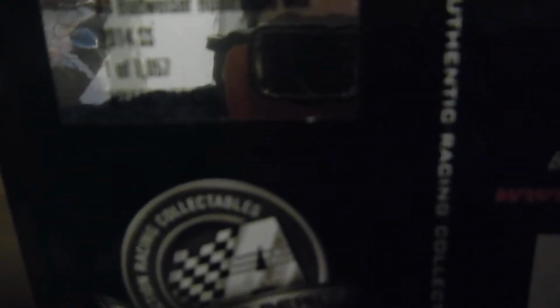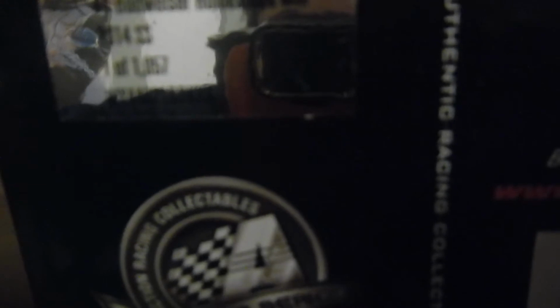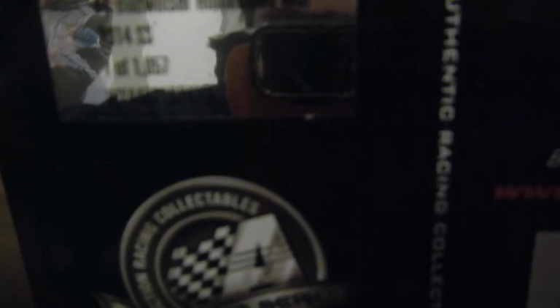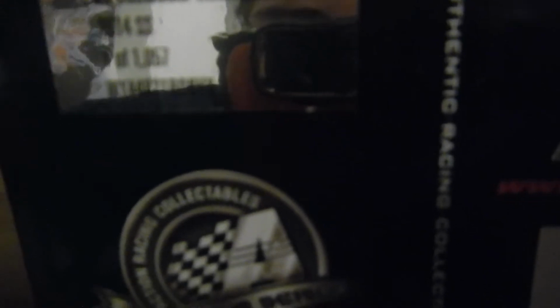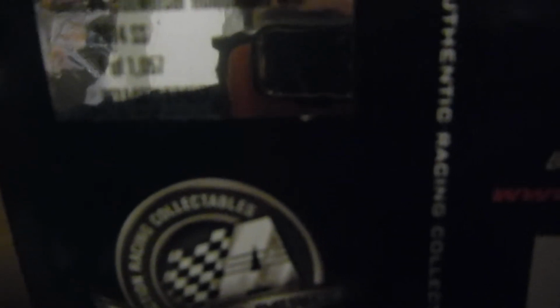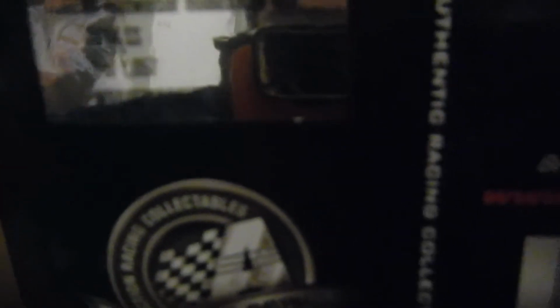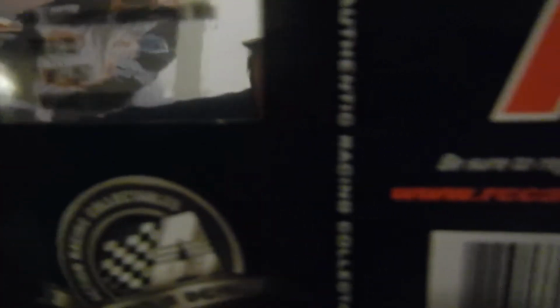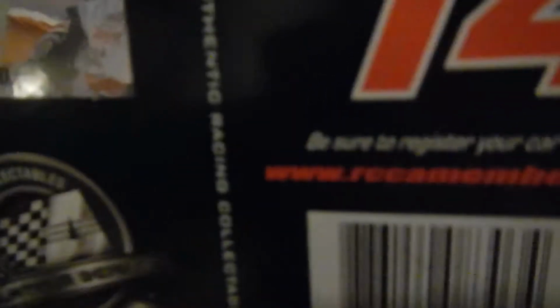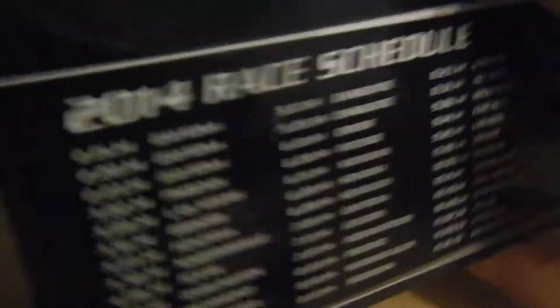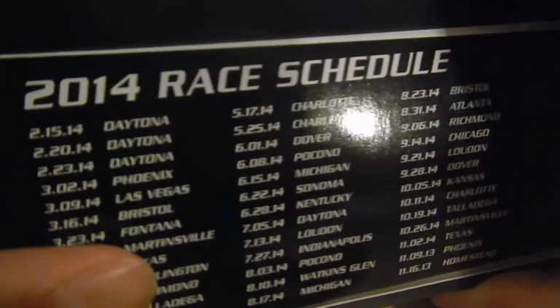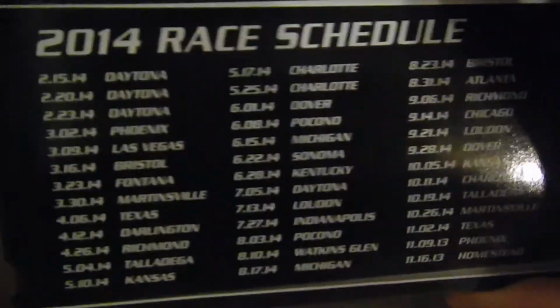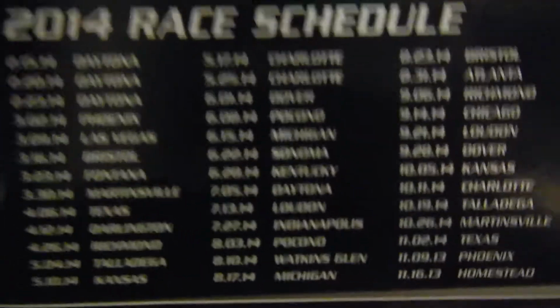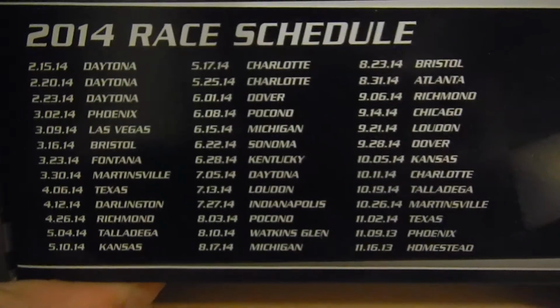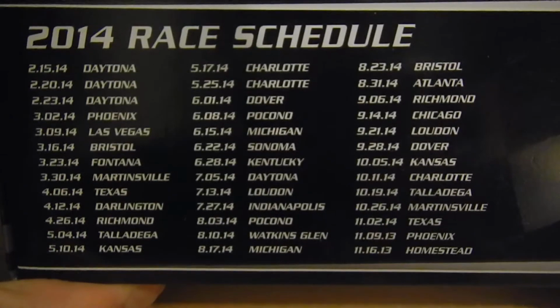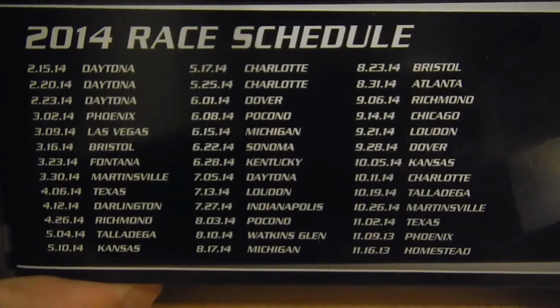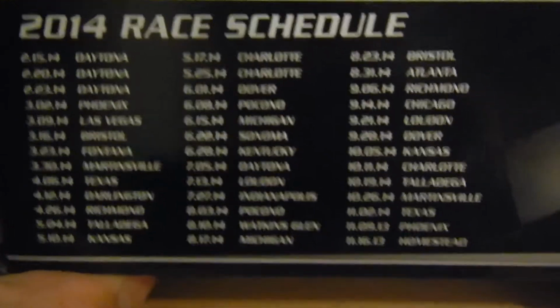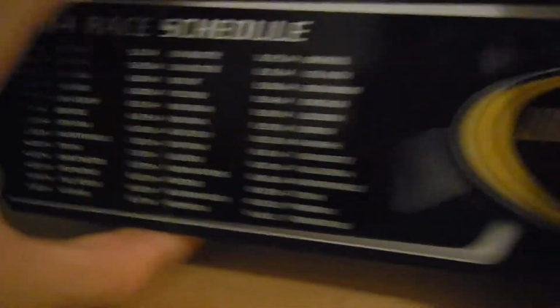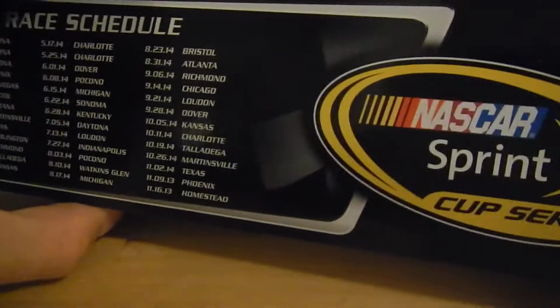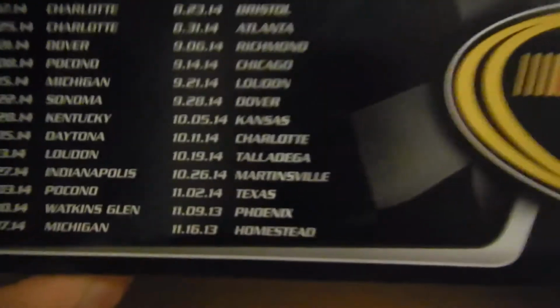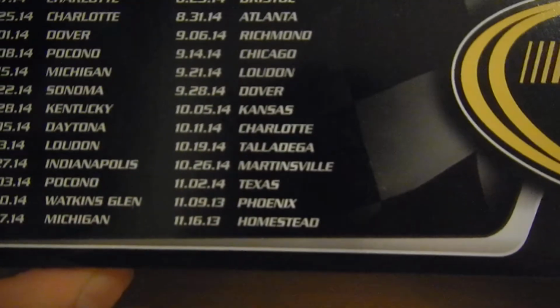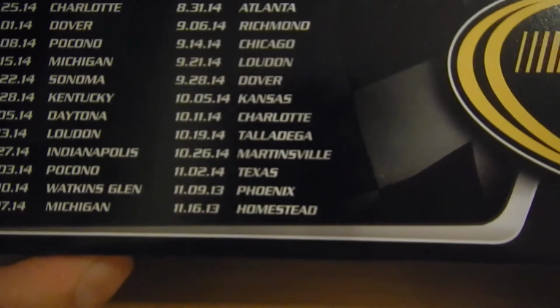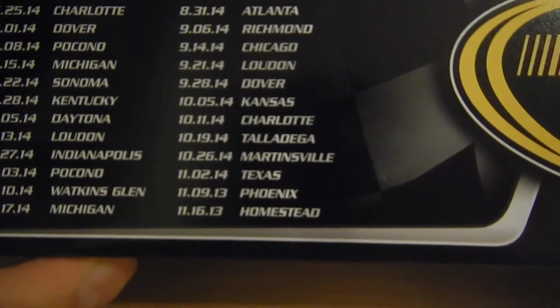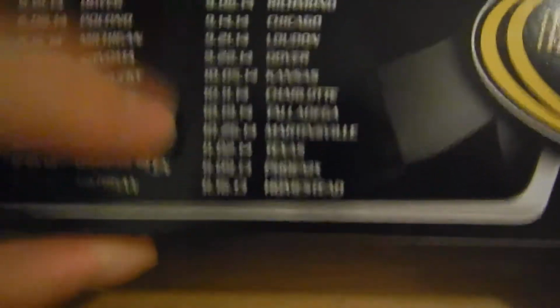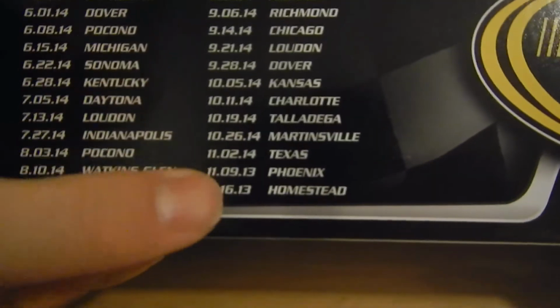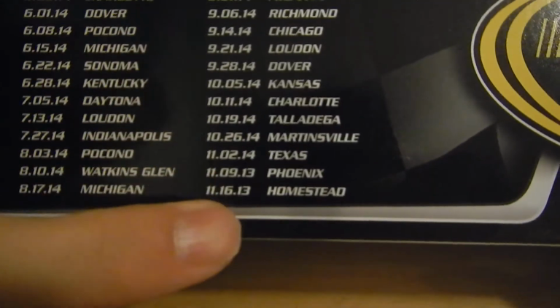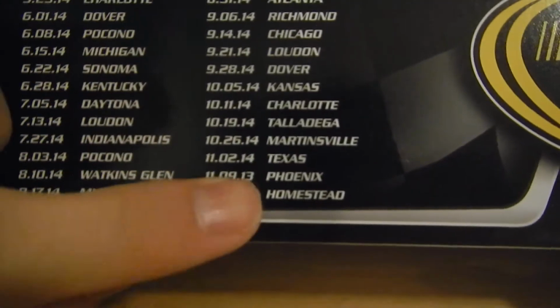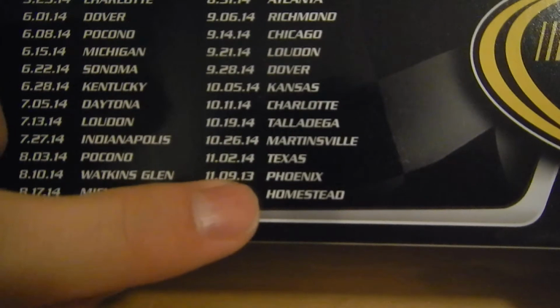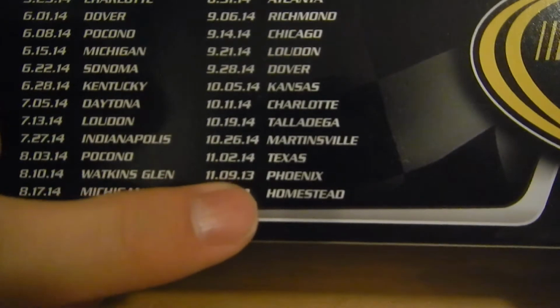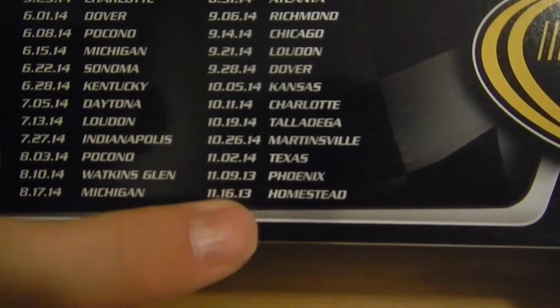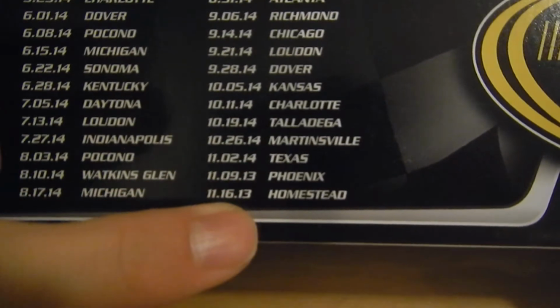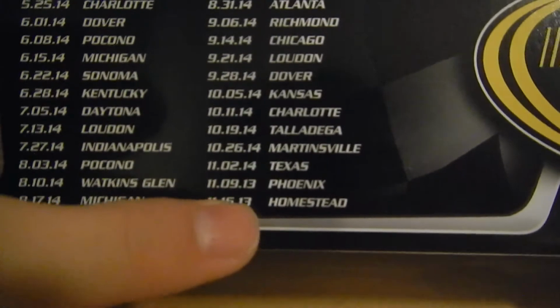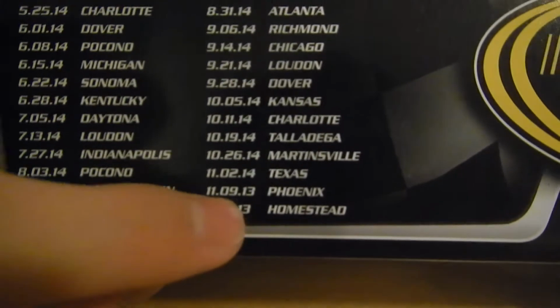It is one of 1,157. There's the 2014 schedule — though it says 2013. Never noticed that before.